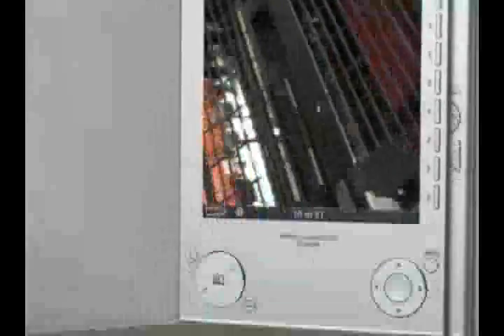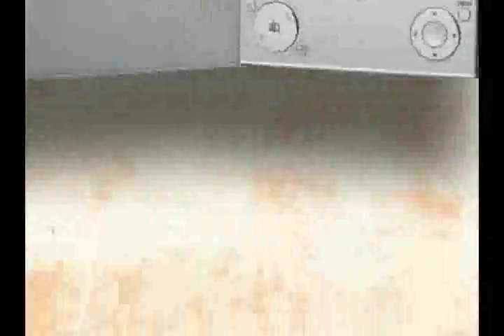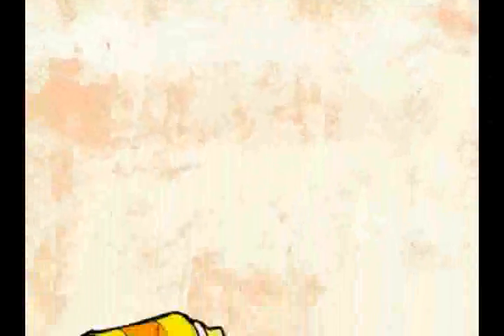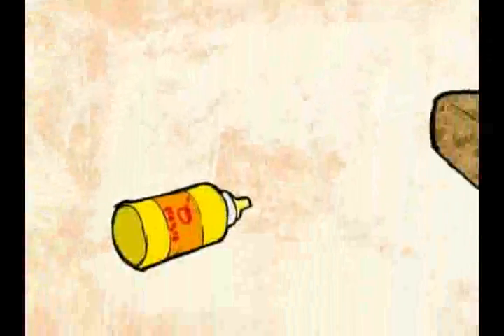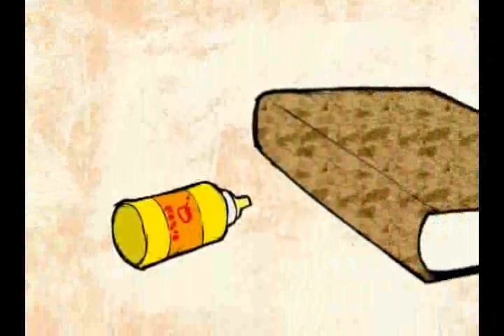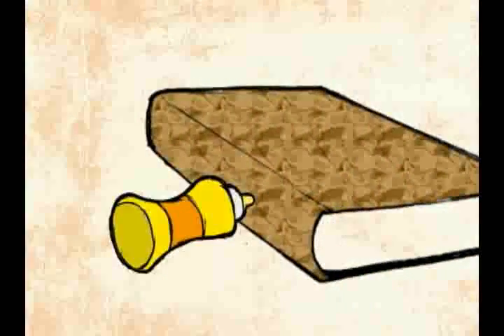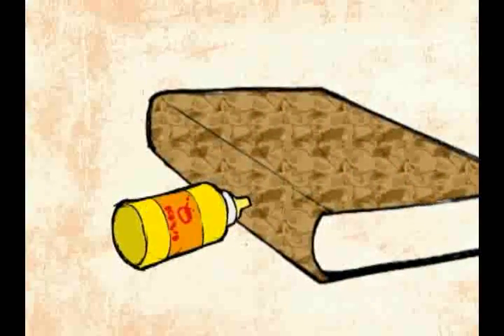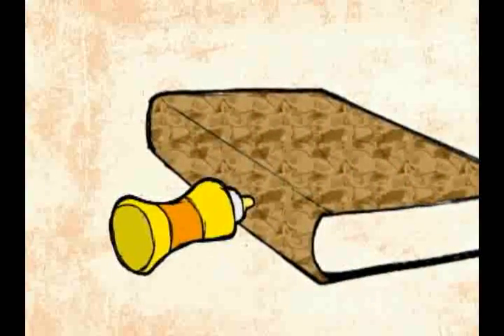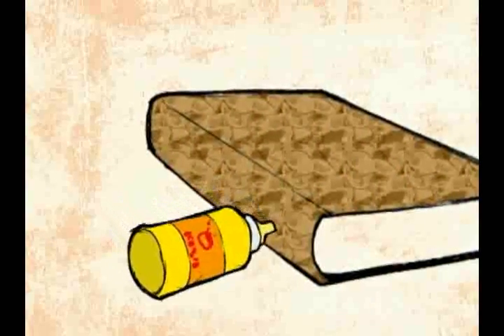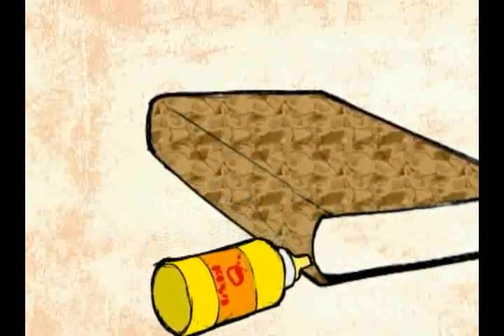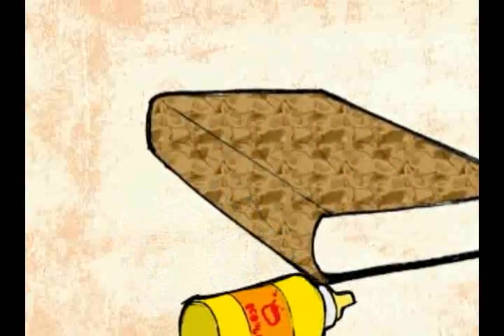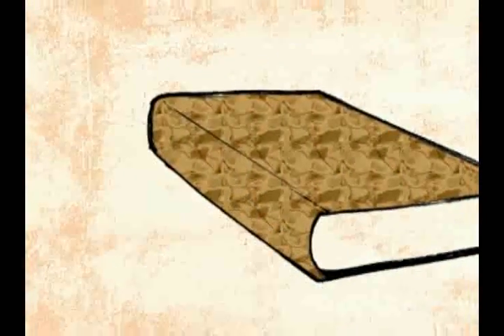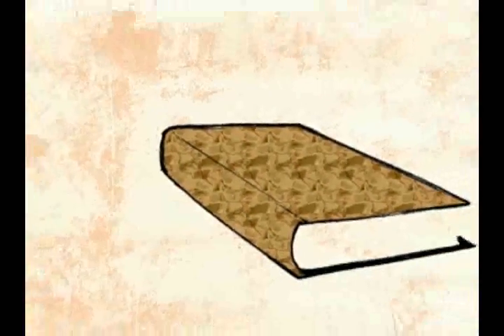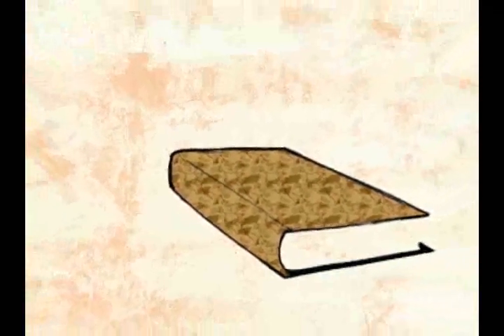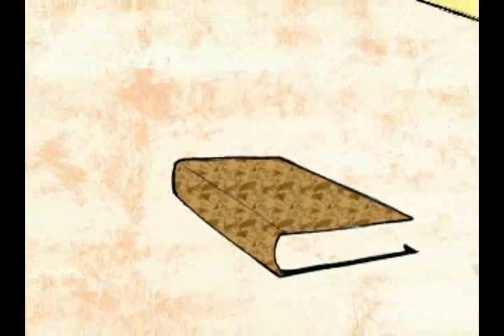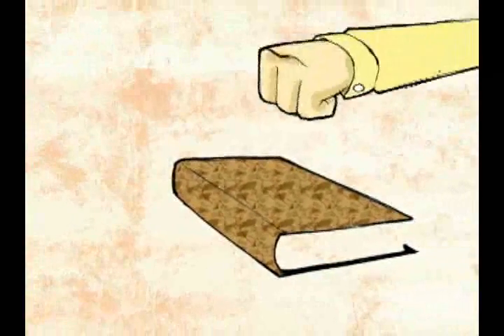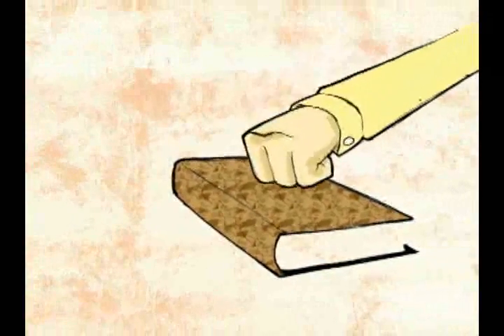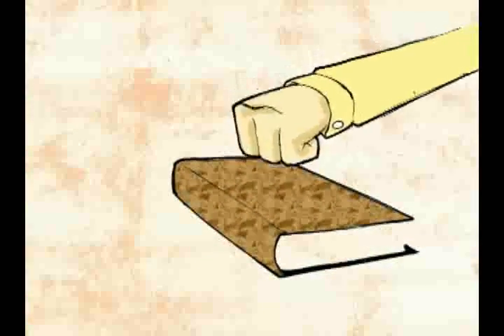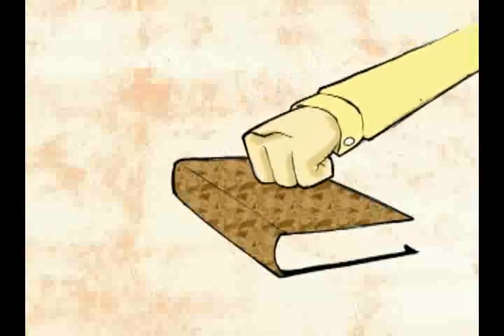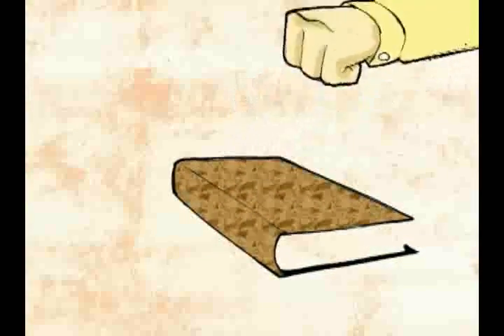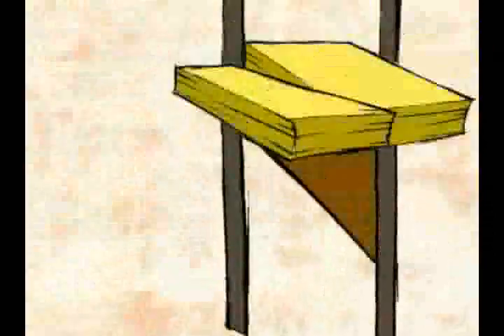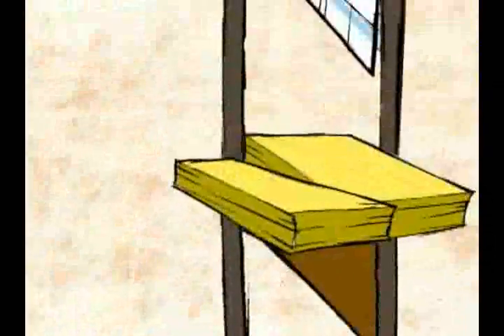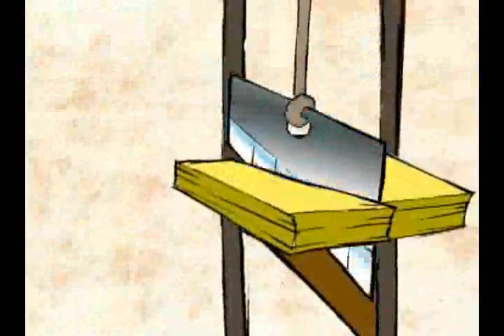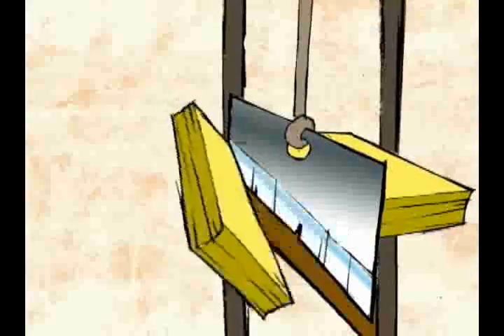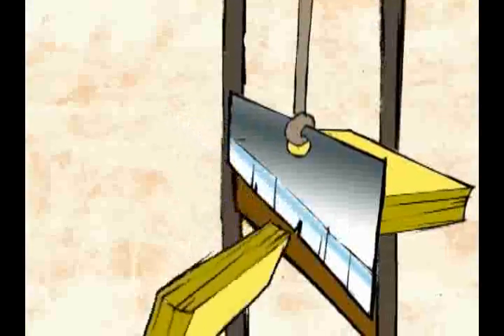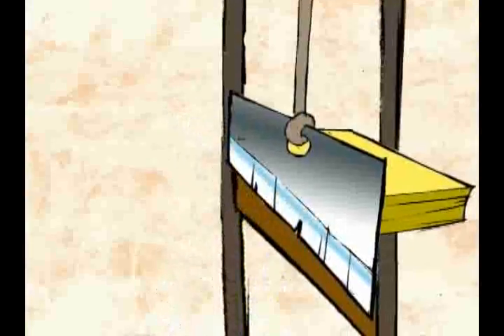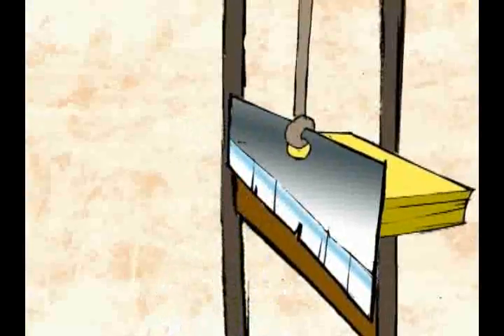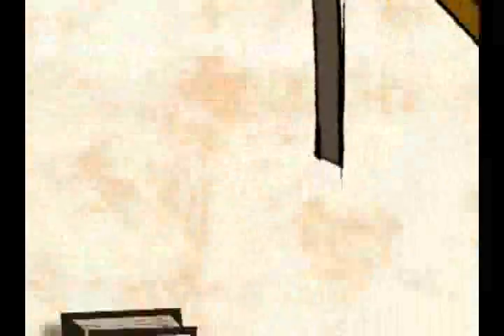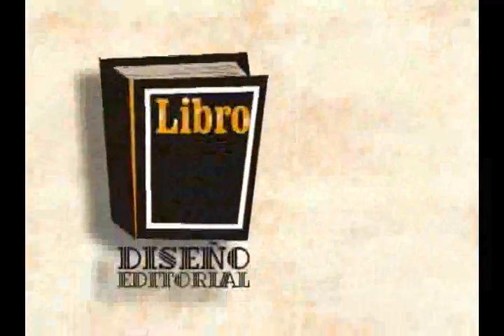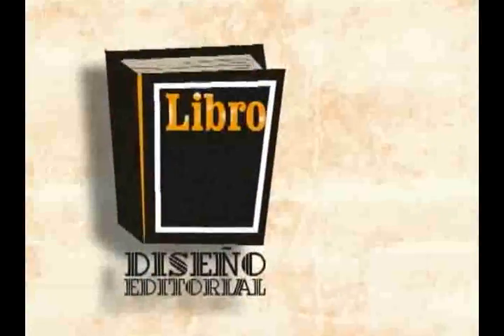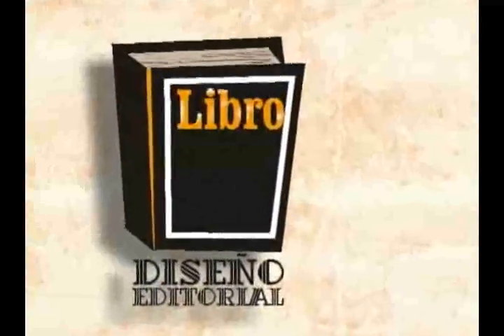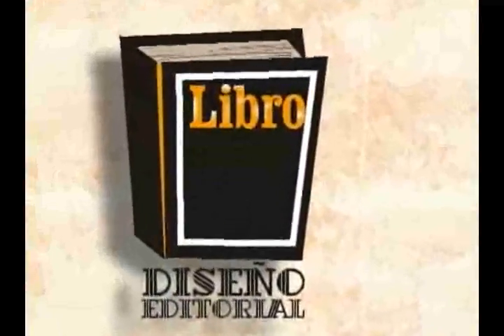Una vez se han impreso las múltiples copias, solo queda armar cada uno de los libros, encuadernar las páginas, pegarlas al lomo y ponerles la cubierta adecuada.